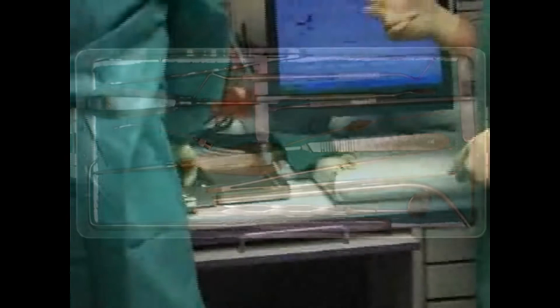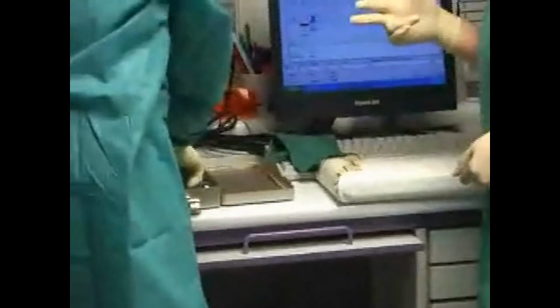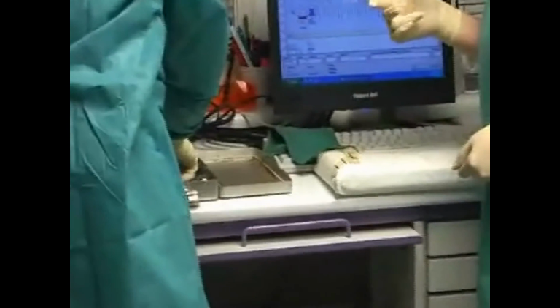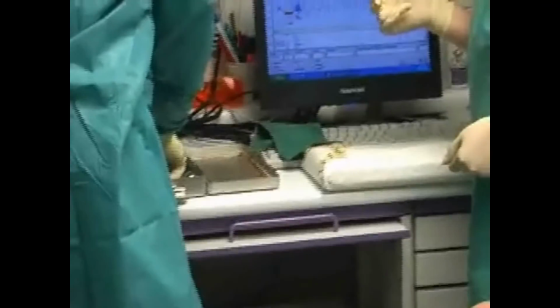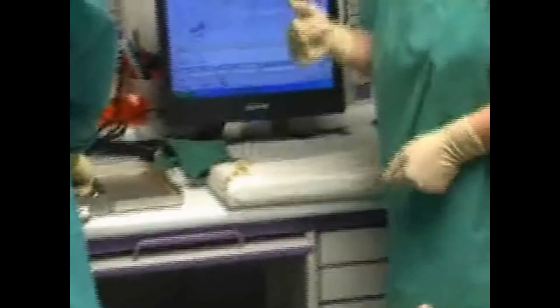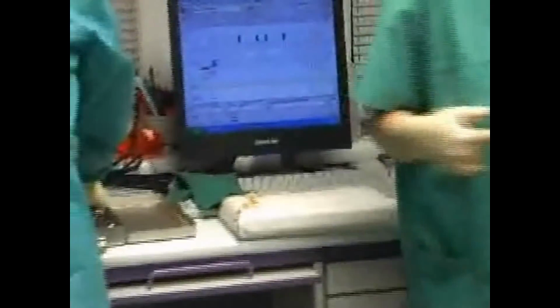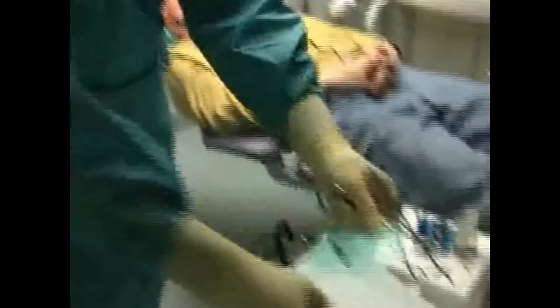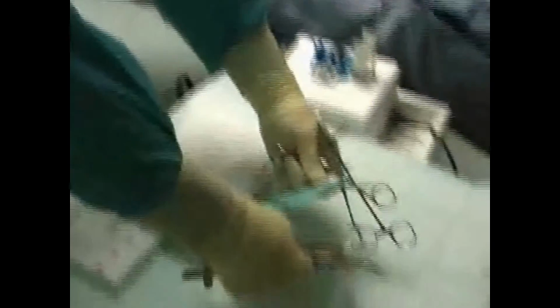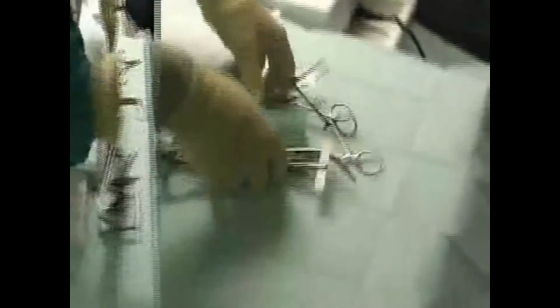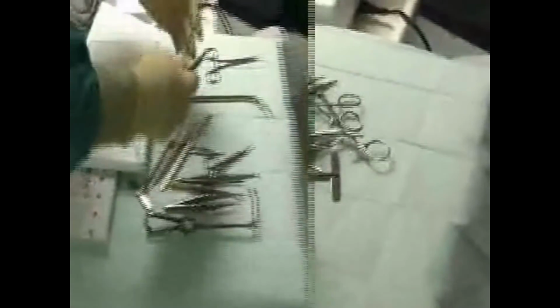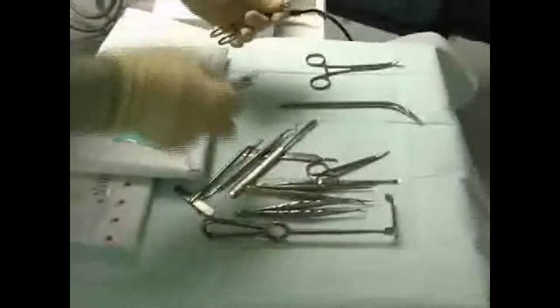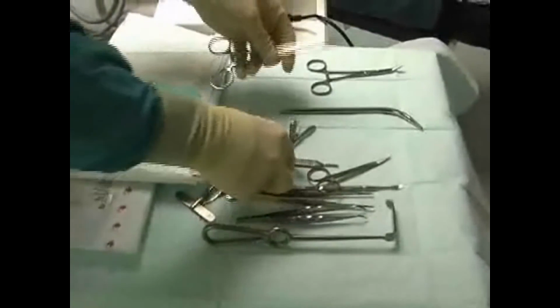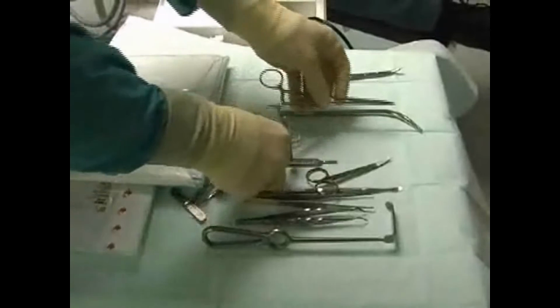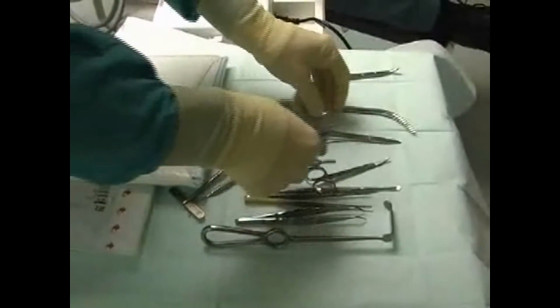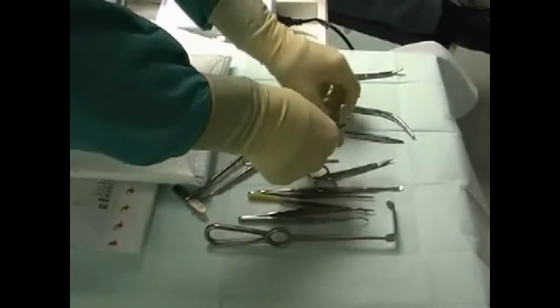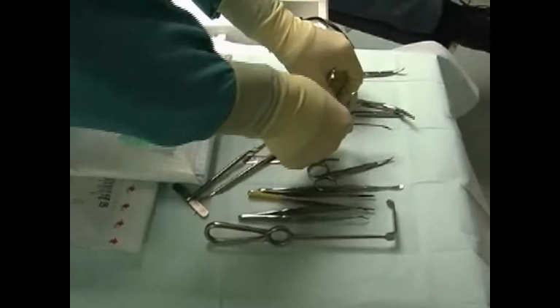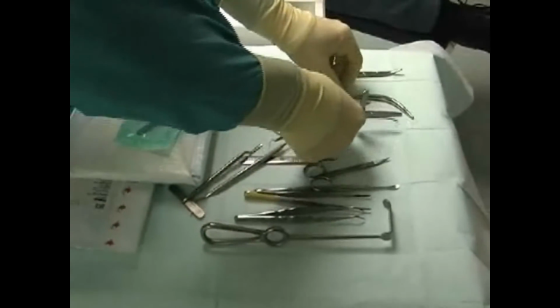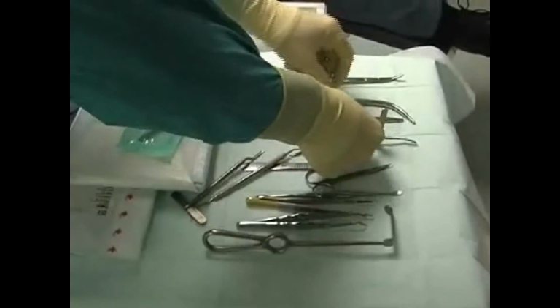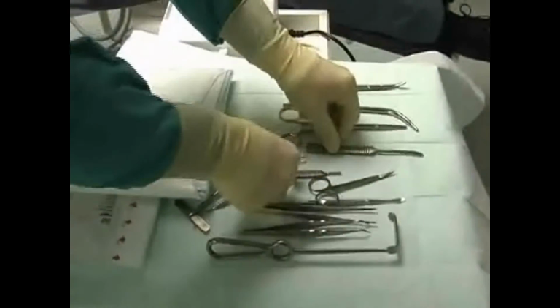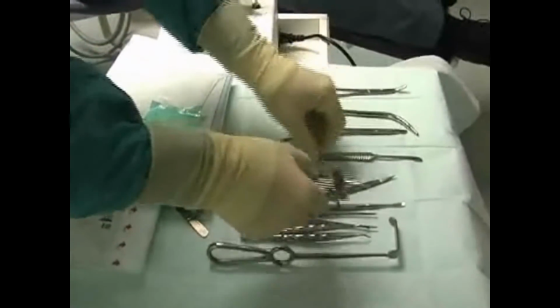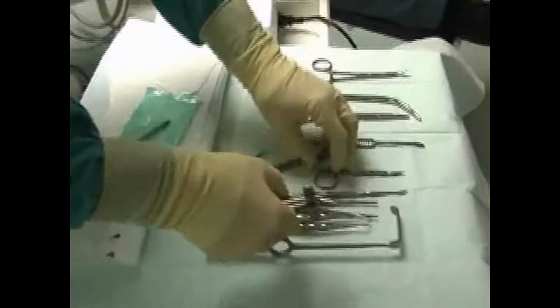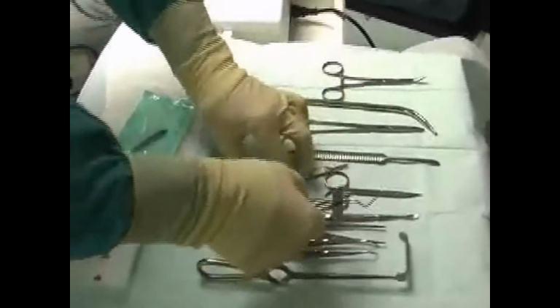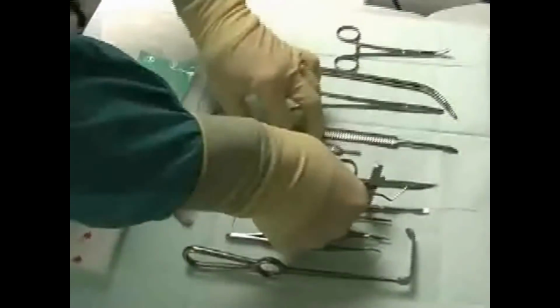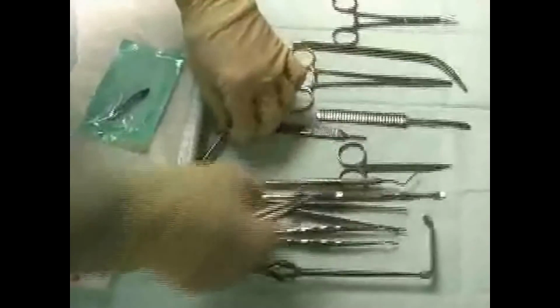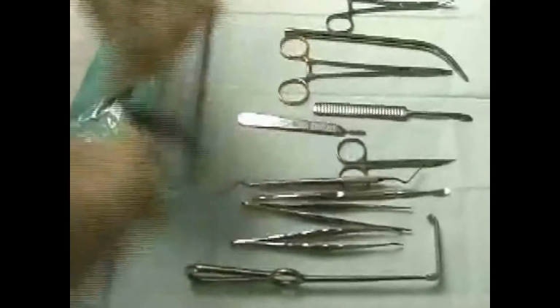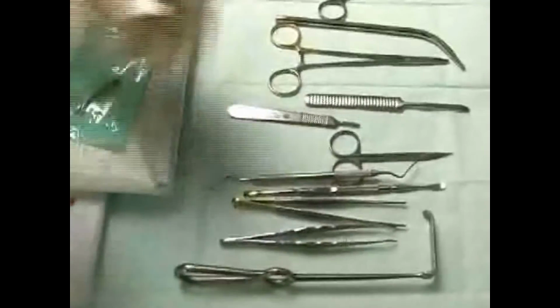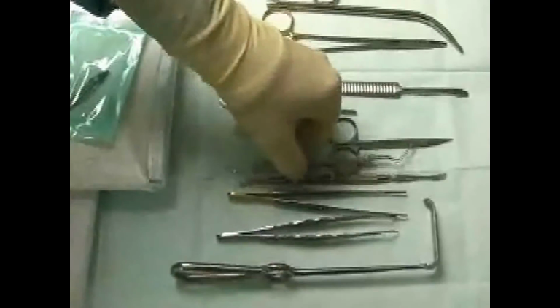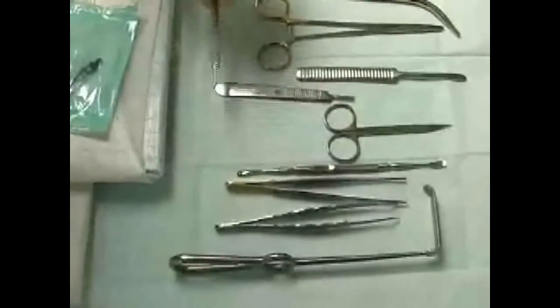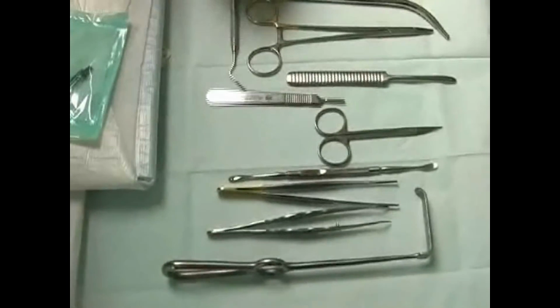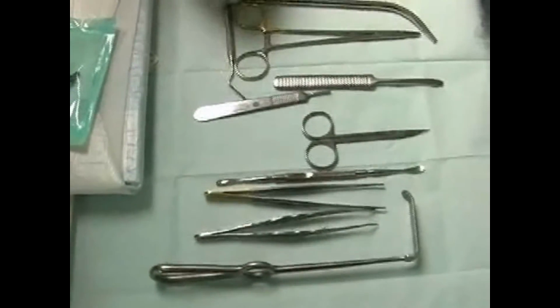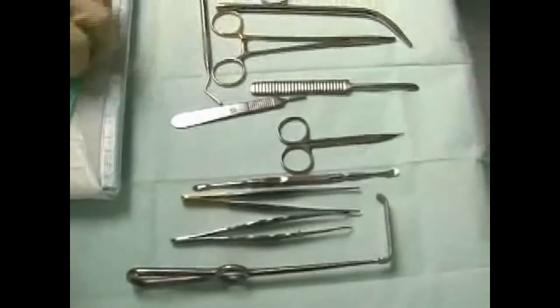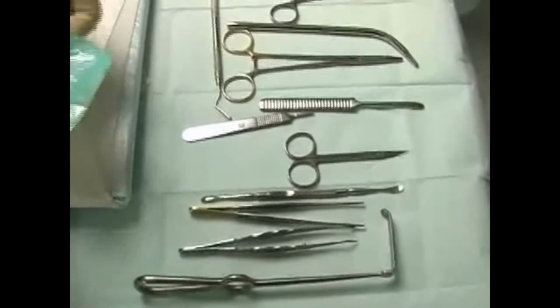Prior to surgery, the container is opened and the surgical instruments can be removed using sterile gloves. The sterility chain remains intact. The usage of surgical containers is standard in hospitals, but not in doctors' offices.